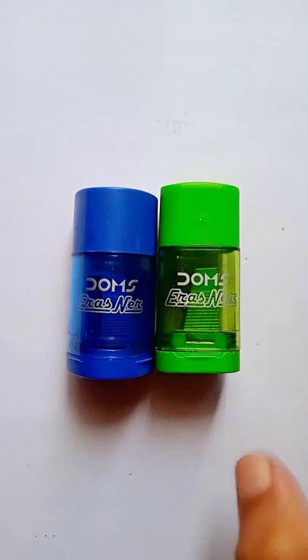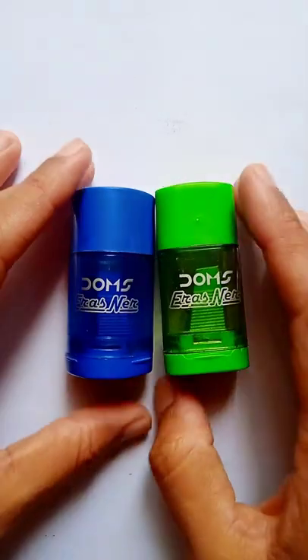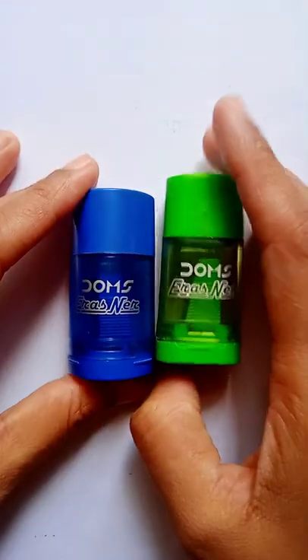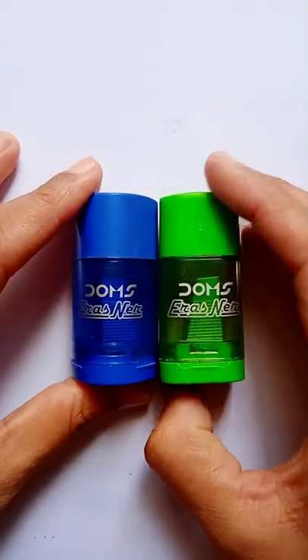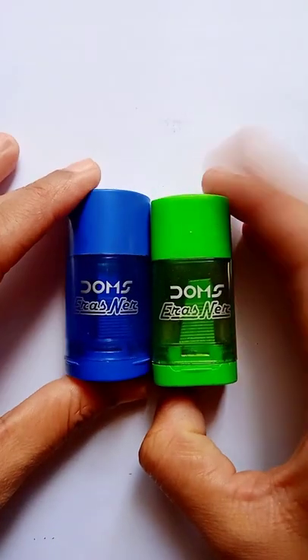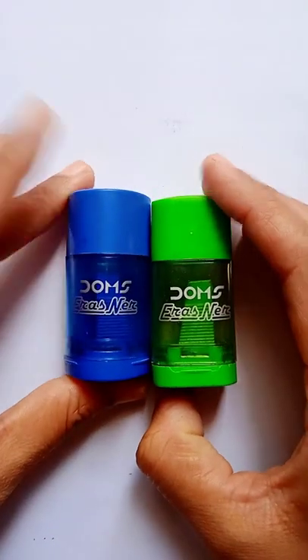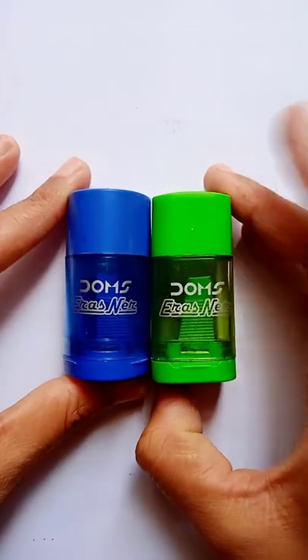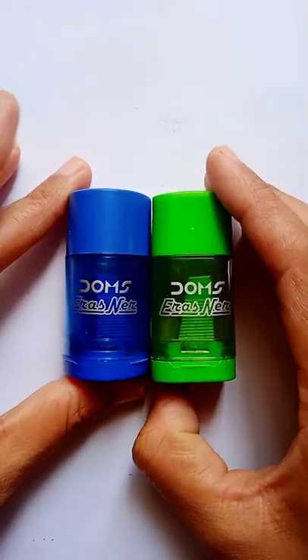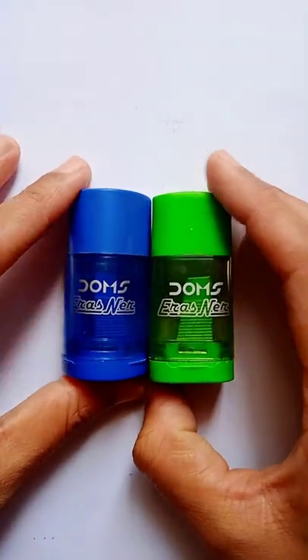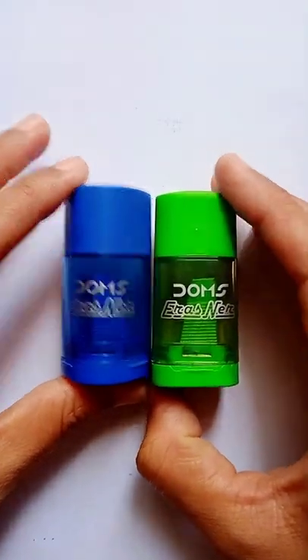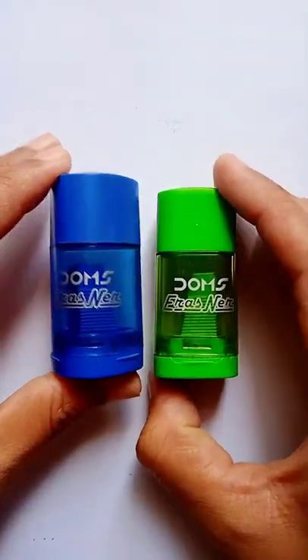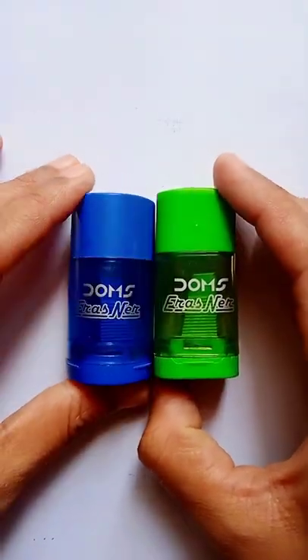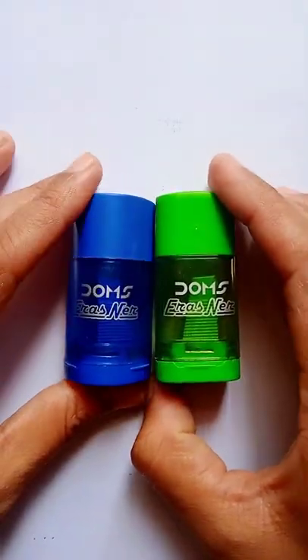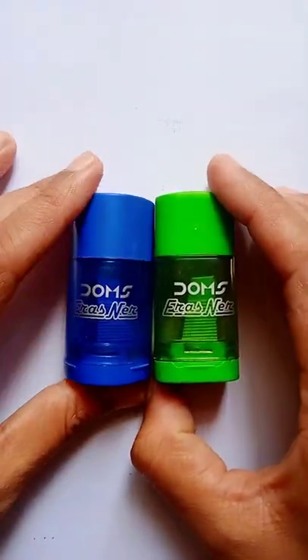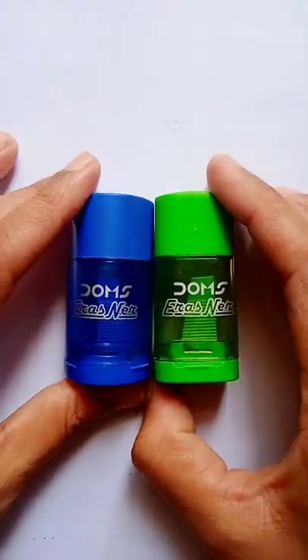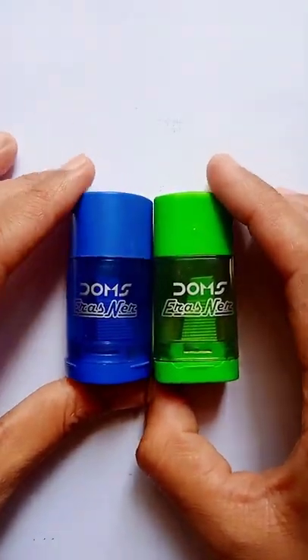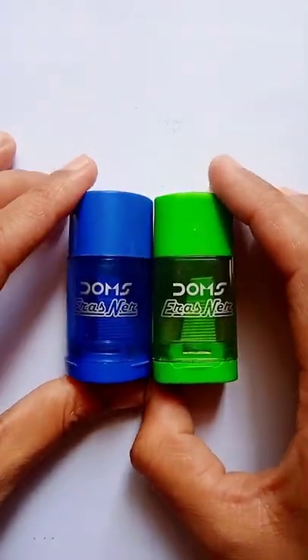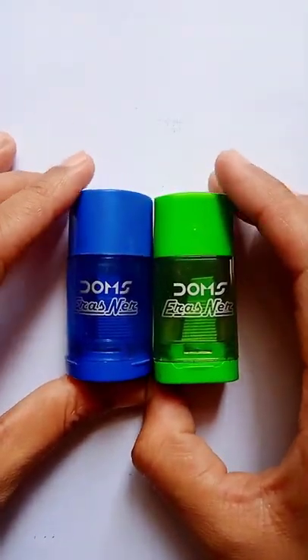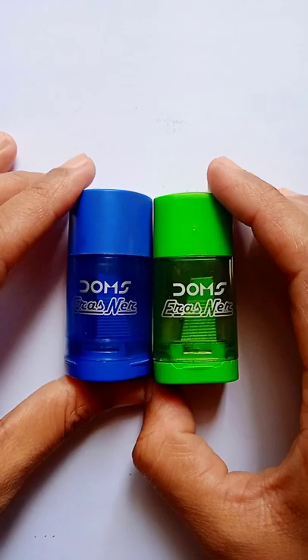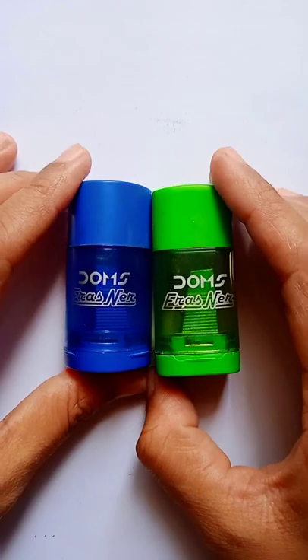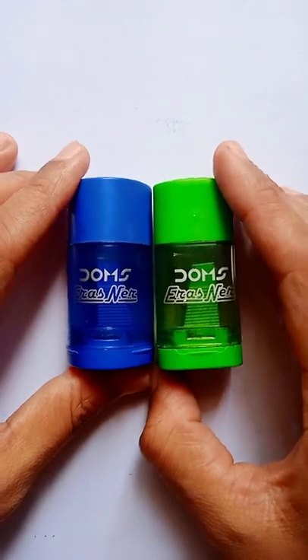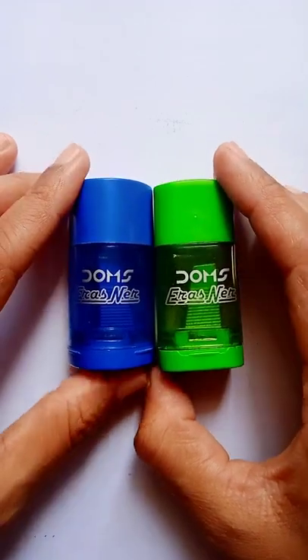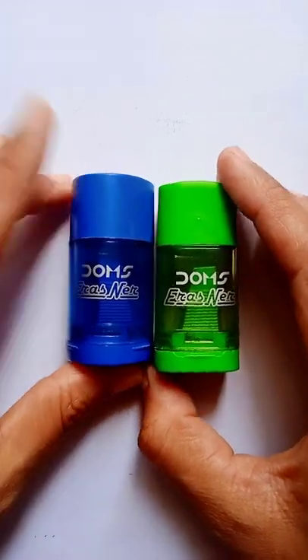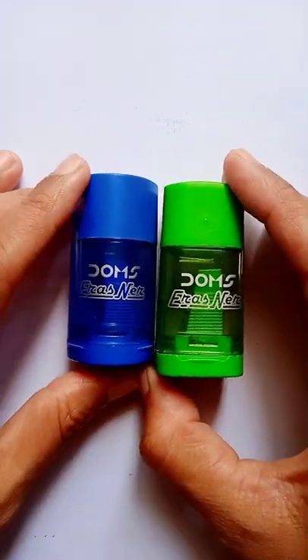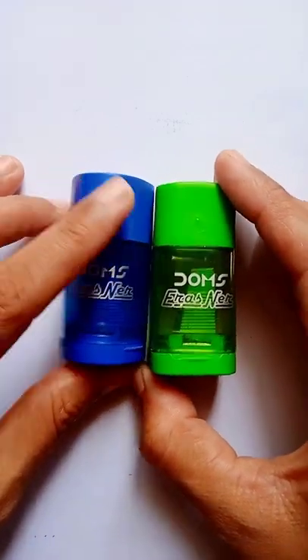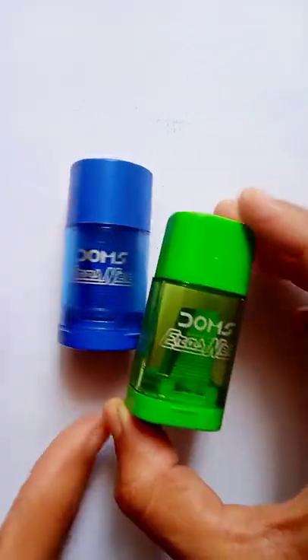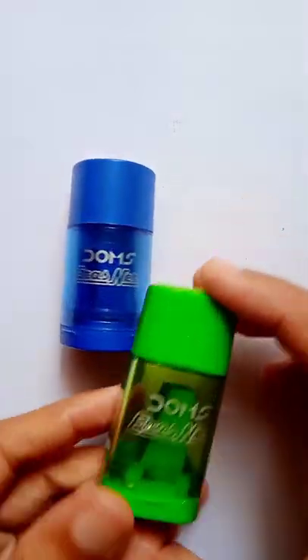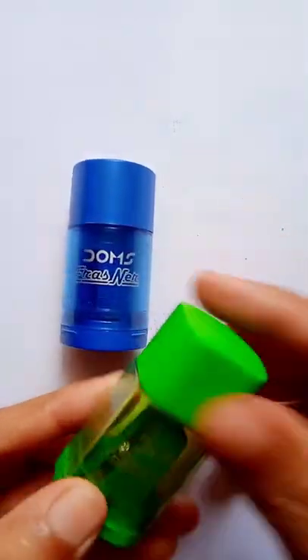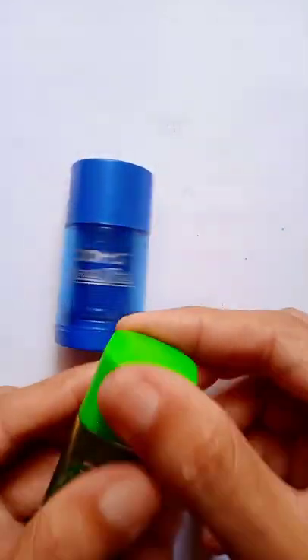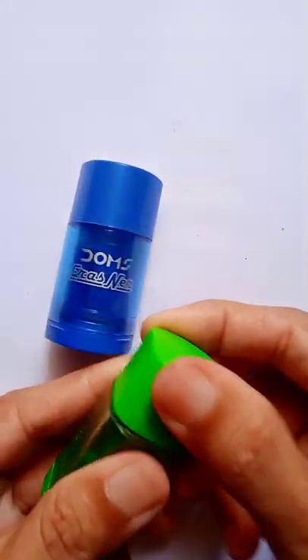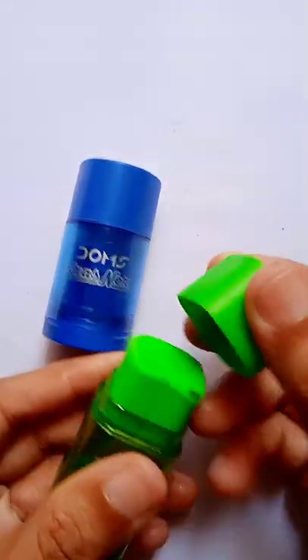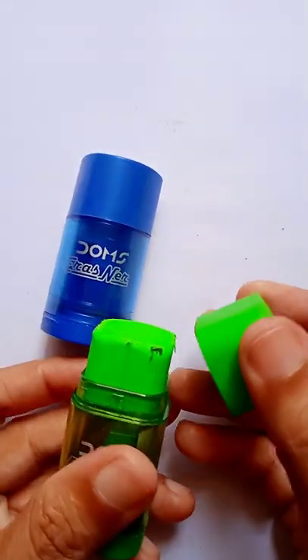So friends, today we will talk about Dom's sharpener. They will be available in your stationery shop and they give very good sharpening results. I have experienced it and friends,